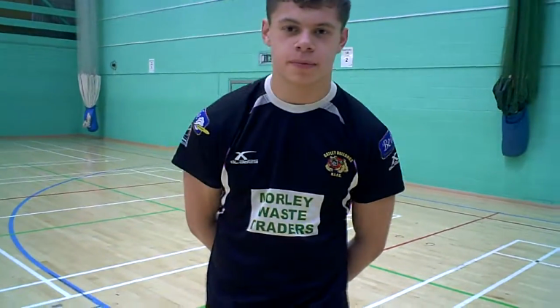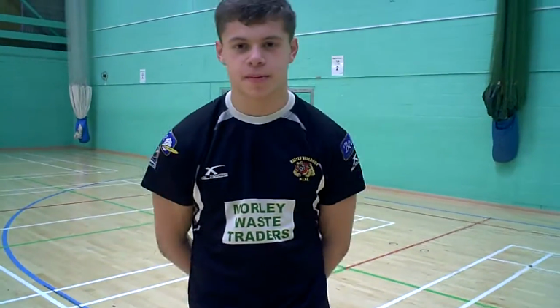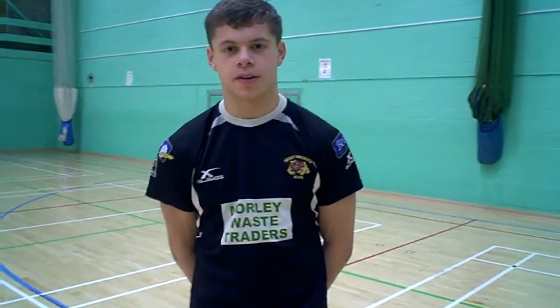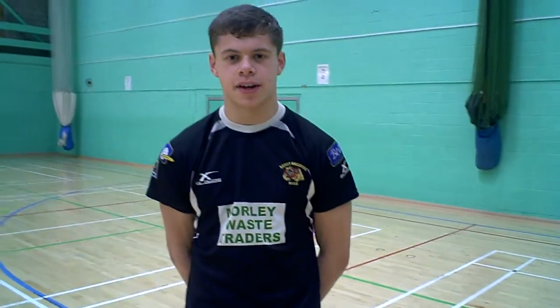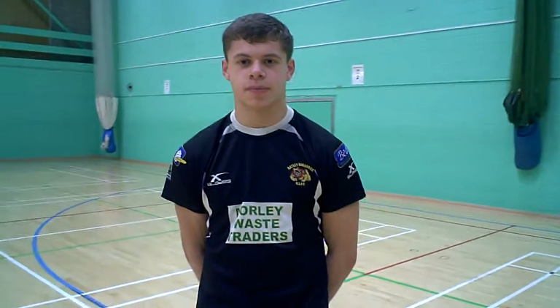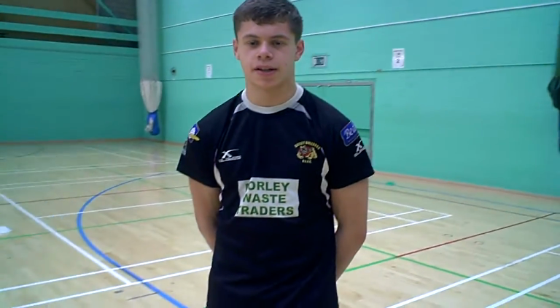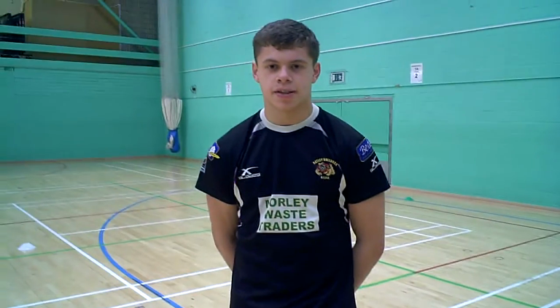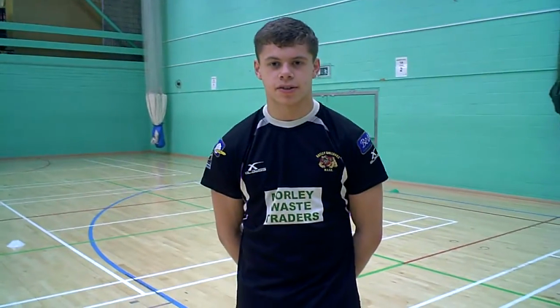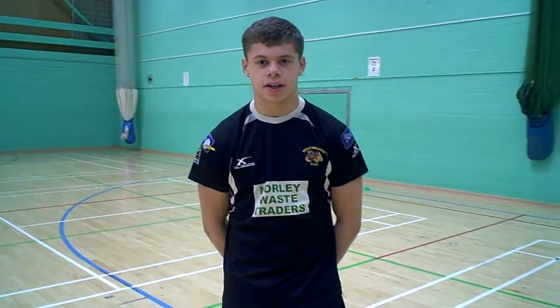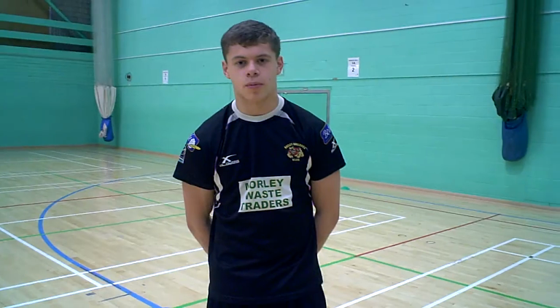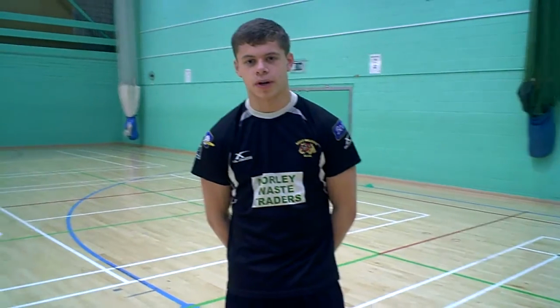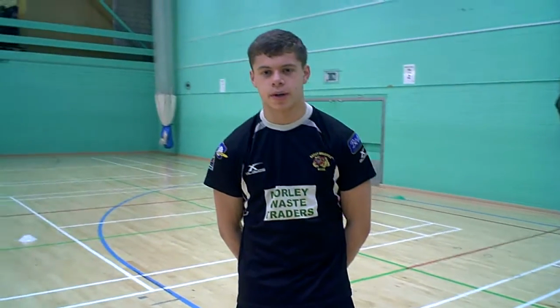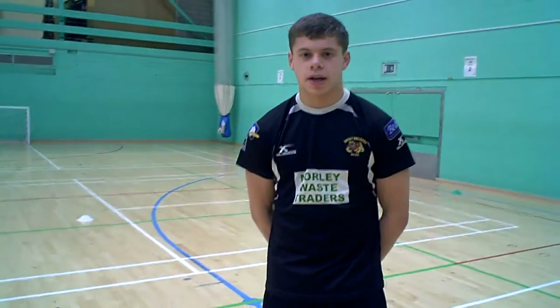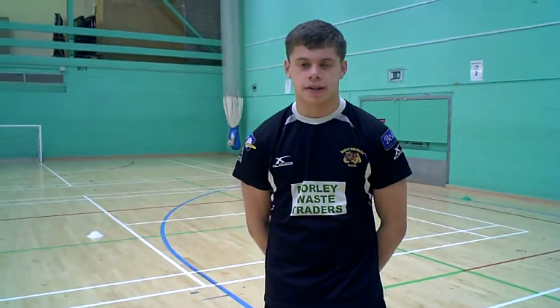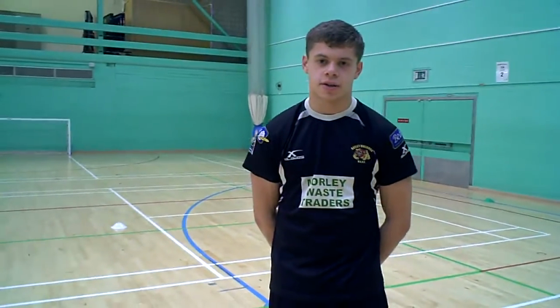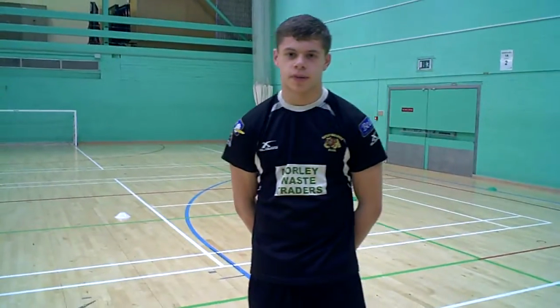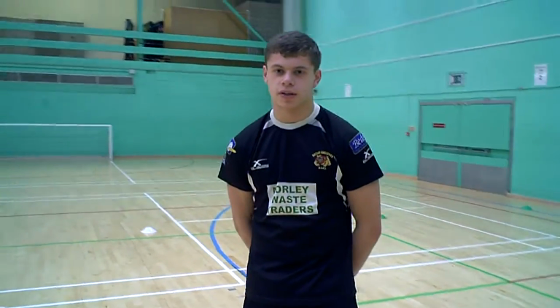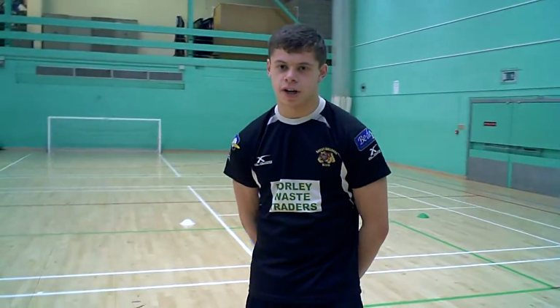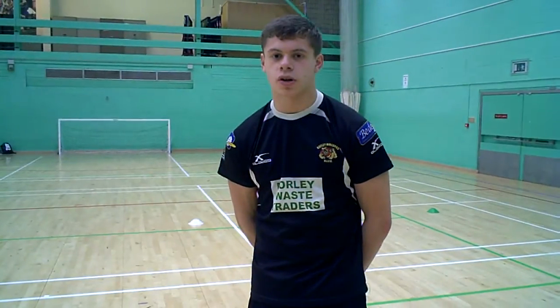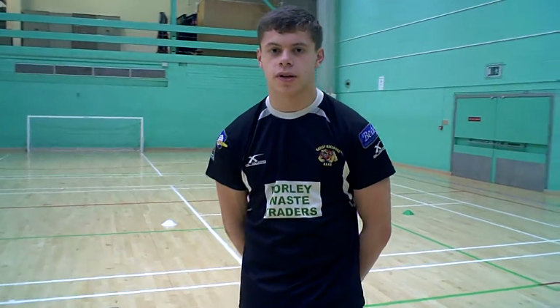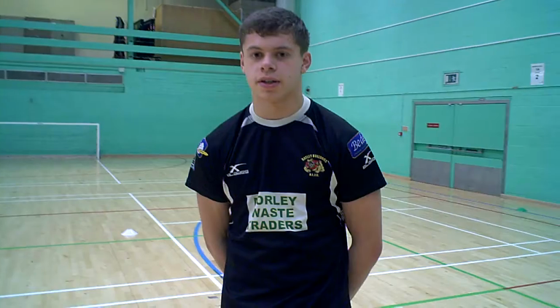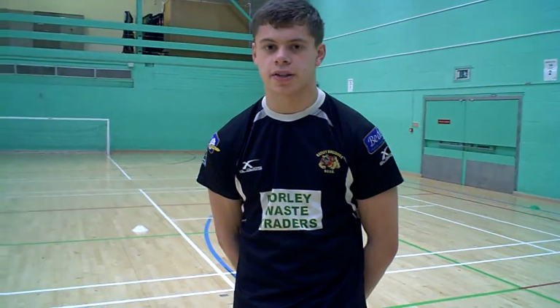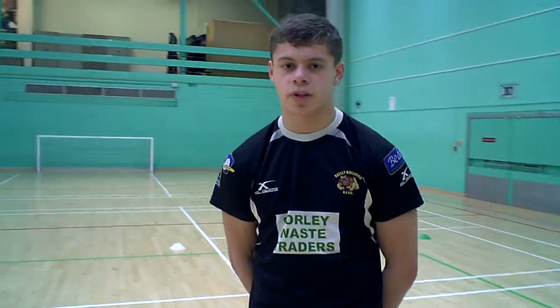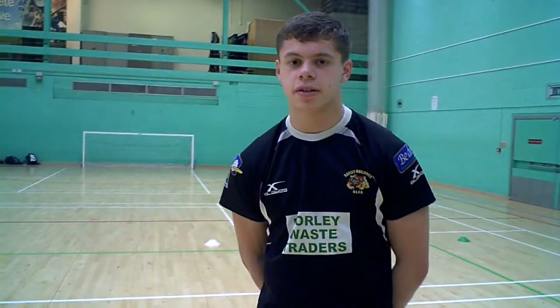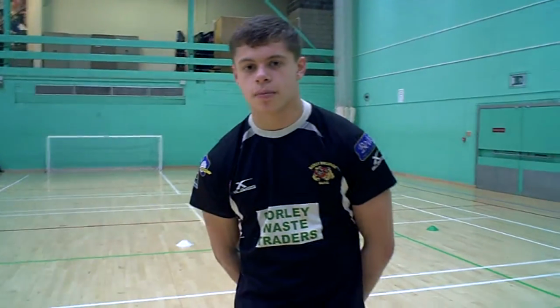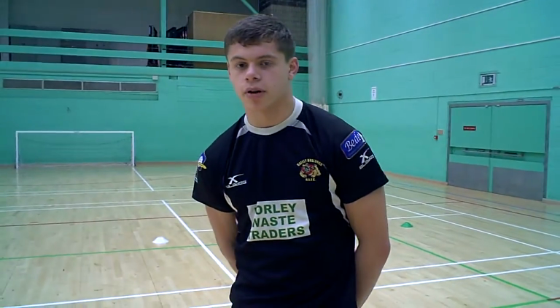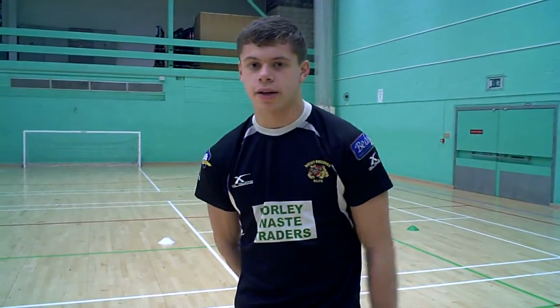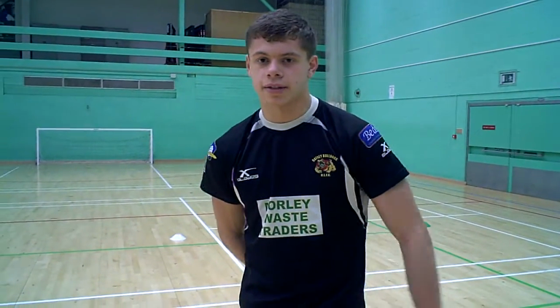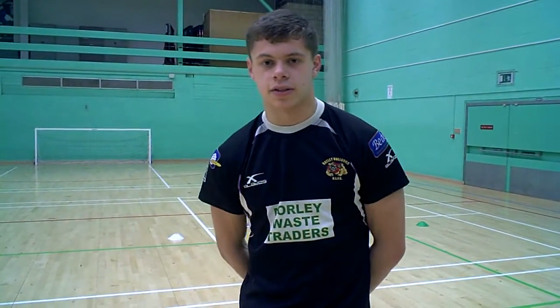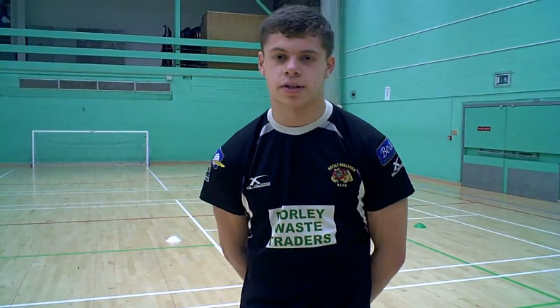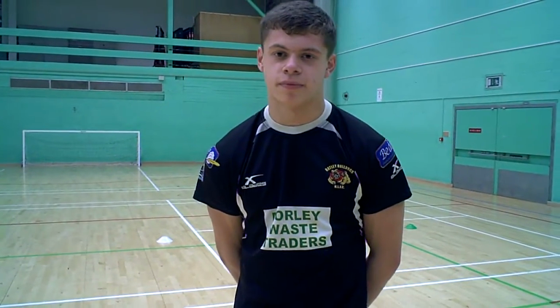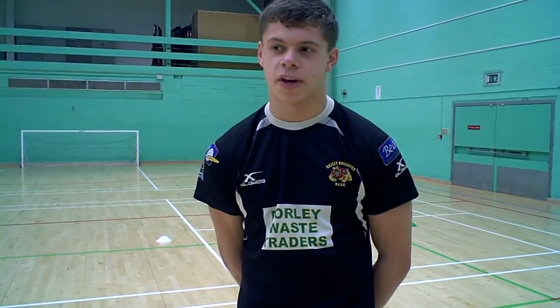My name is Breden Hunter. Today I'm going to be taking the screening and the warm up. In the session I'm going to be getting them jogging at an average pace before excelling it into a faster pace.